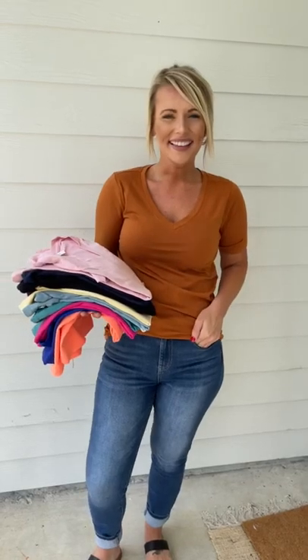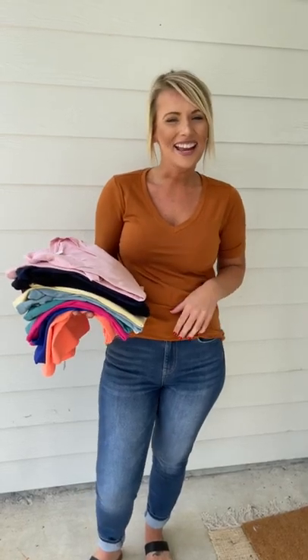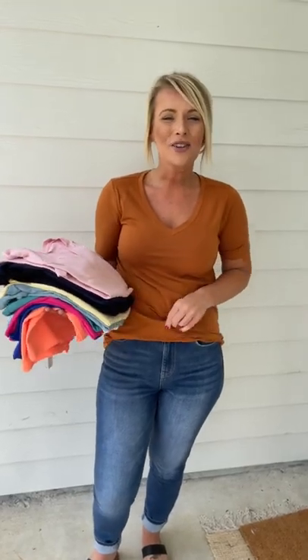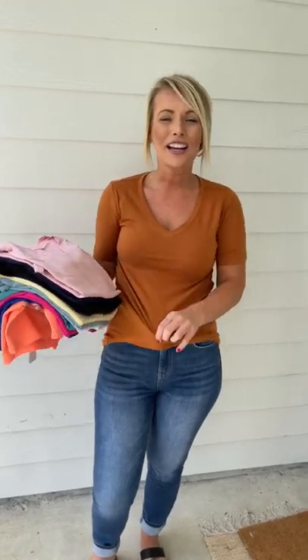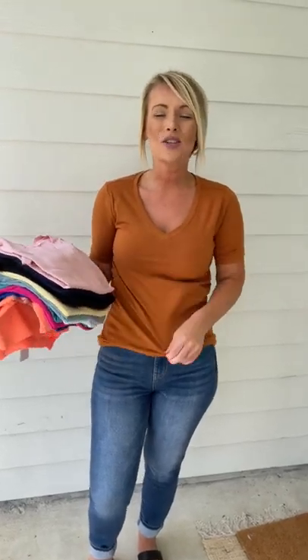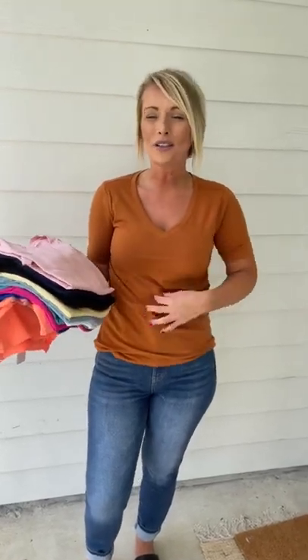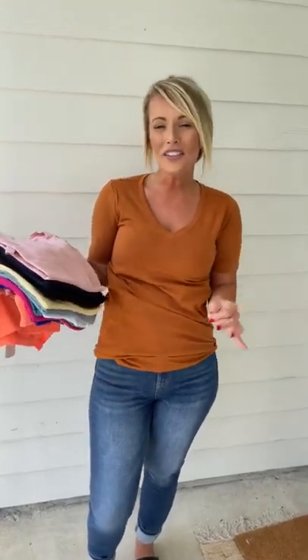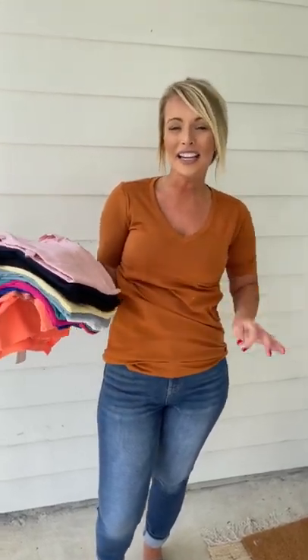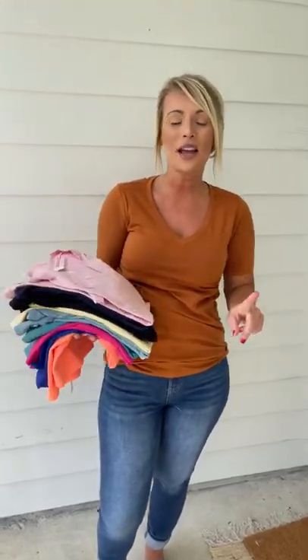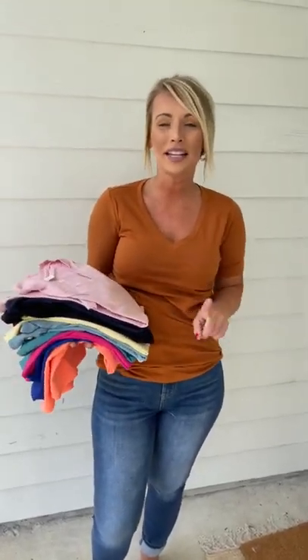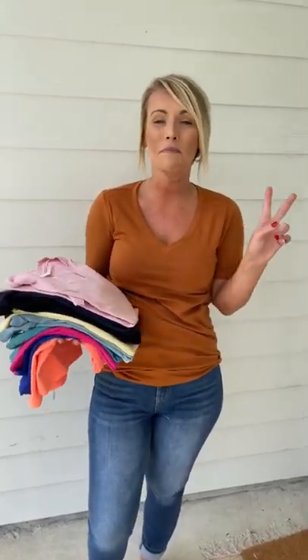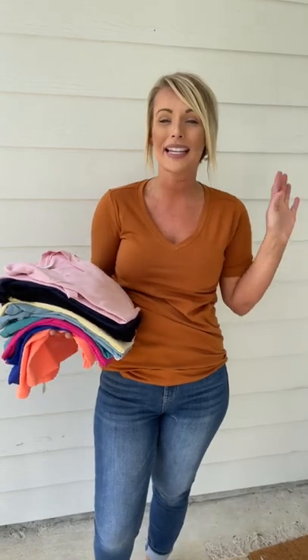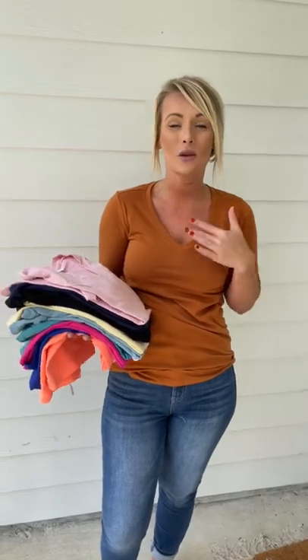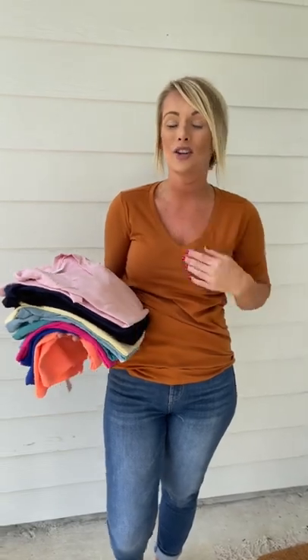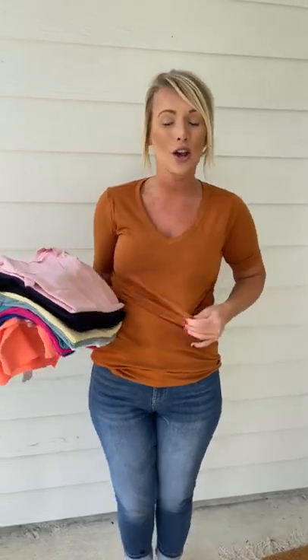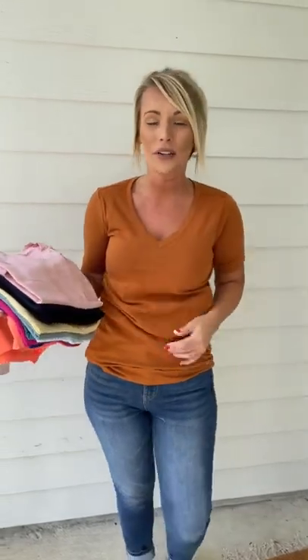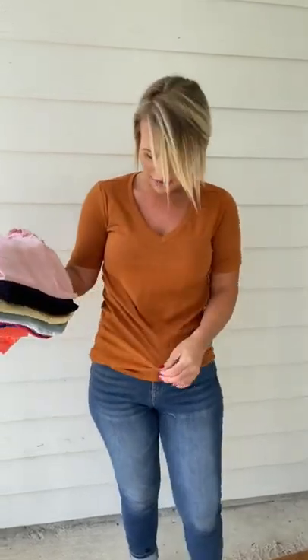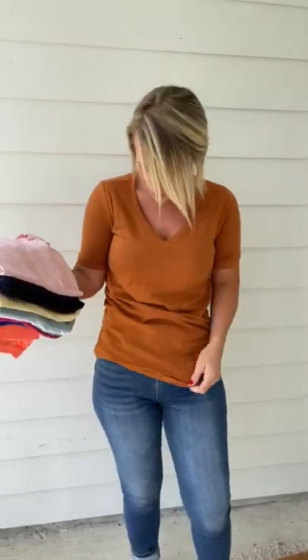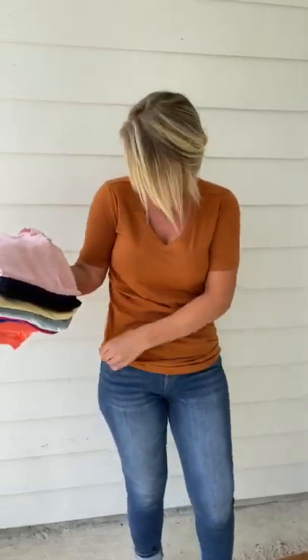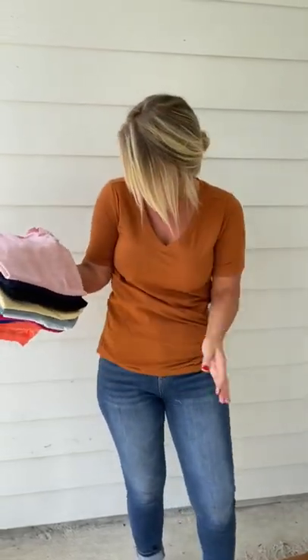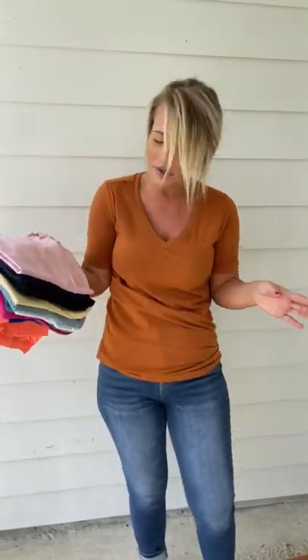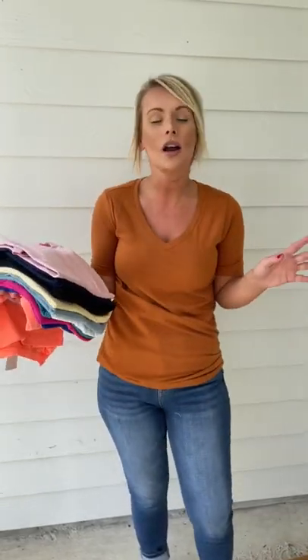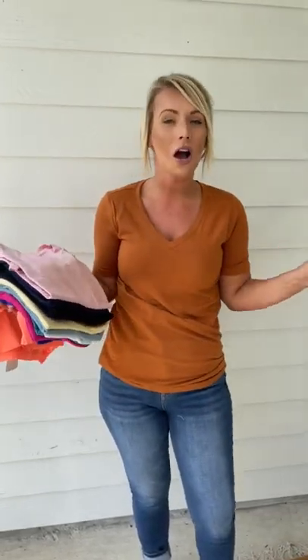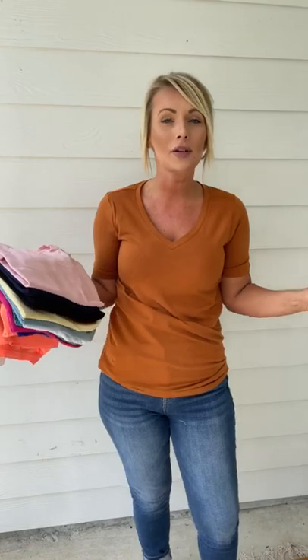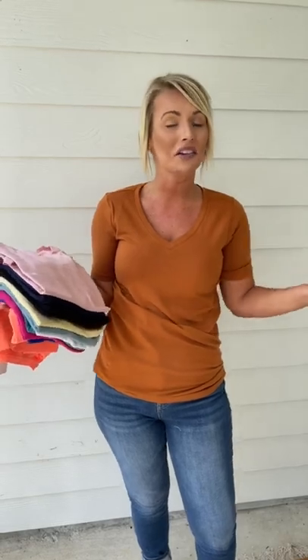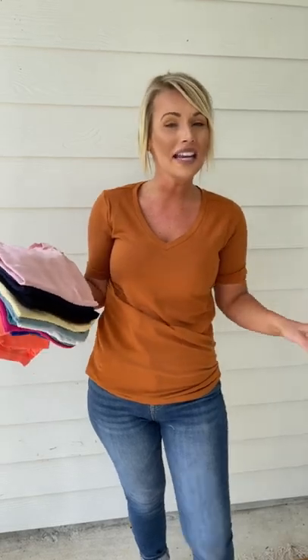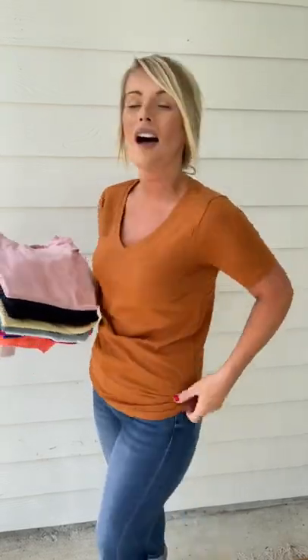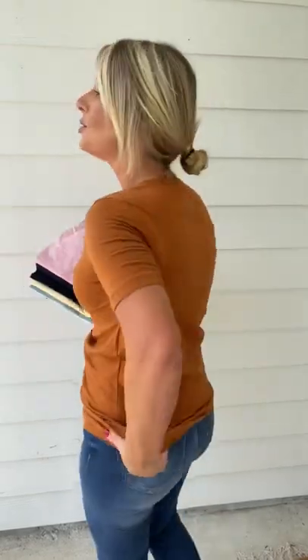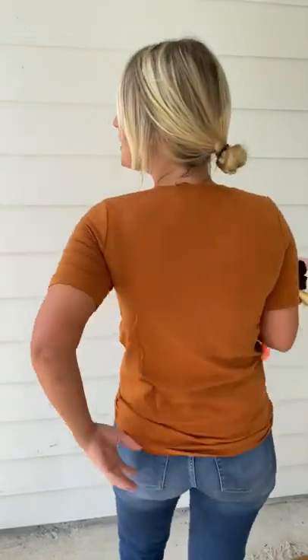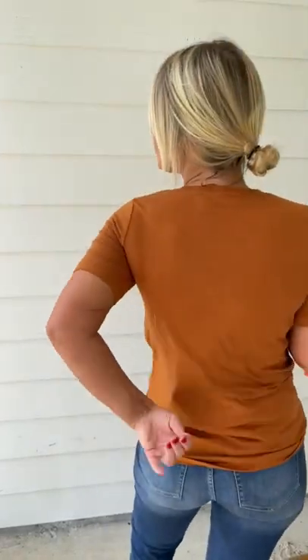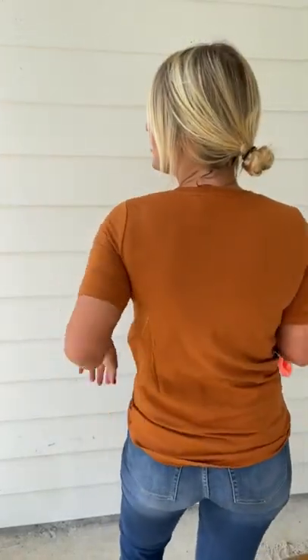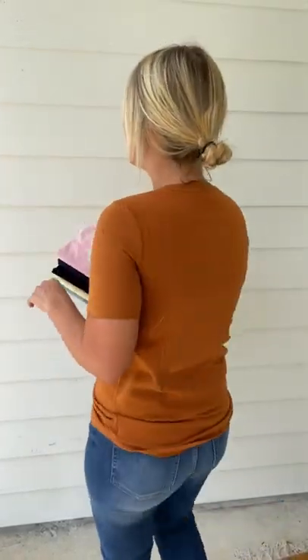Hey friends, new color in this $12 v-neck. If you don't have one of these, you are missing out. These are so comfy, they have such a good fit. I'm in the small and this new color is almond — we are loving it. As y'all can see, just a relaxed, loose fit.